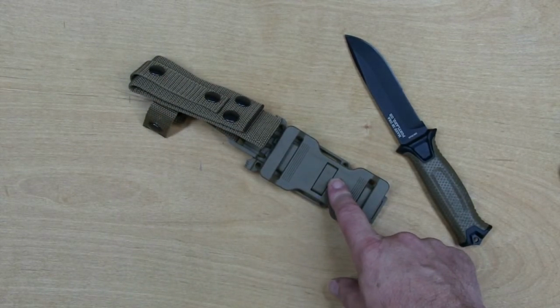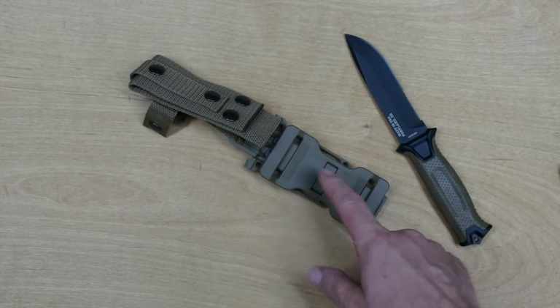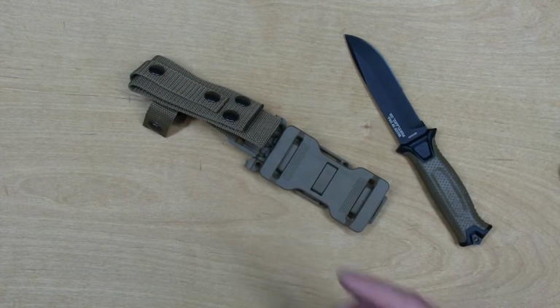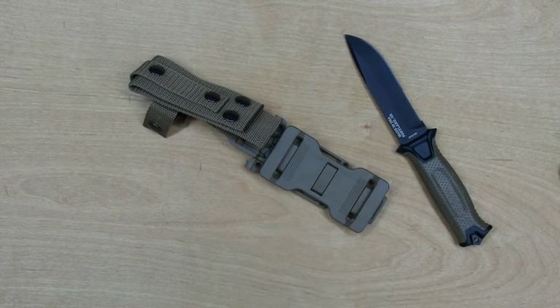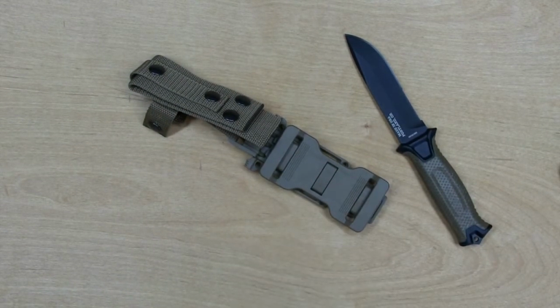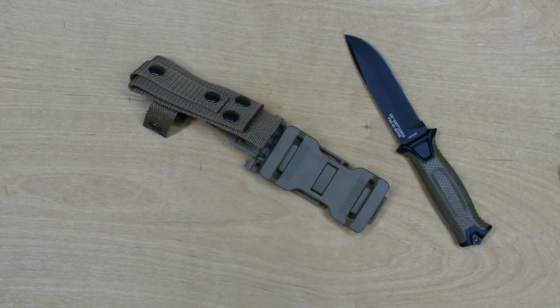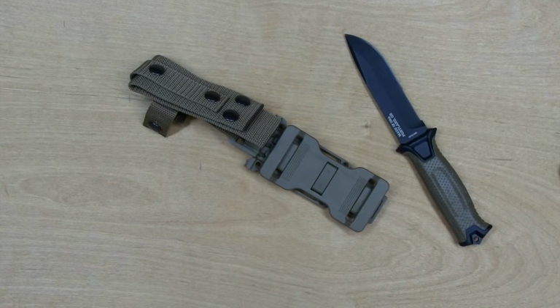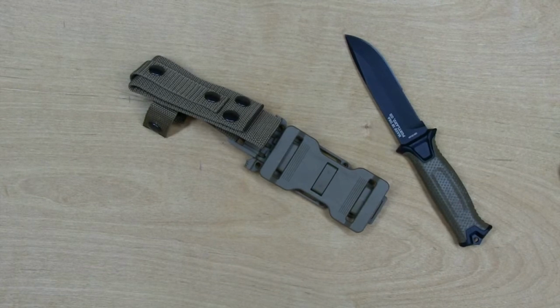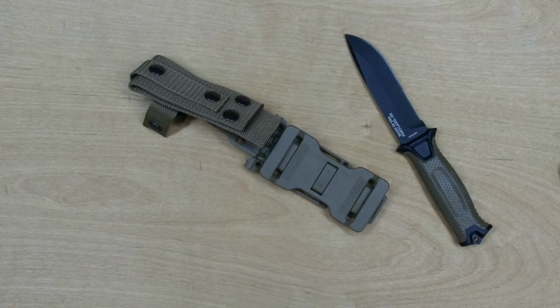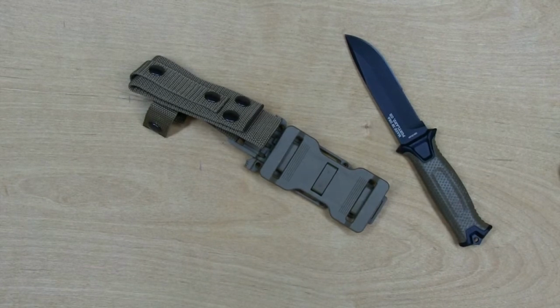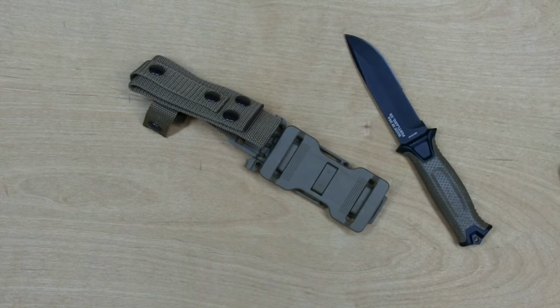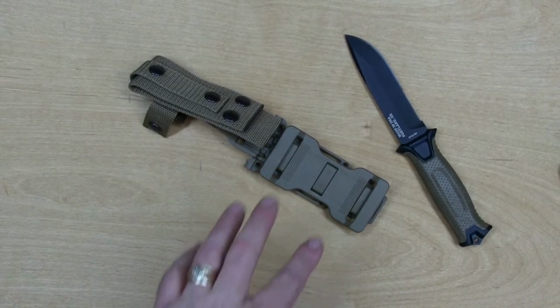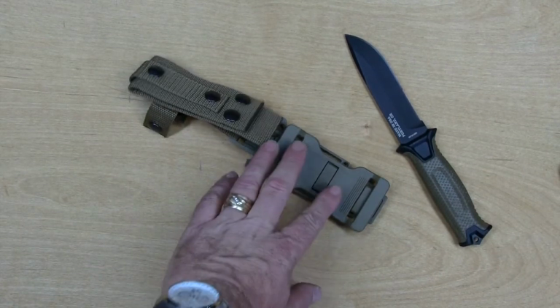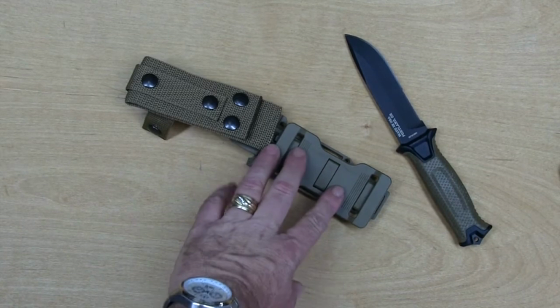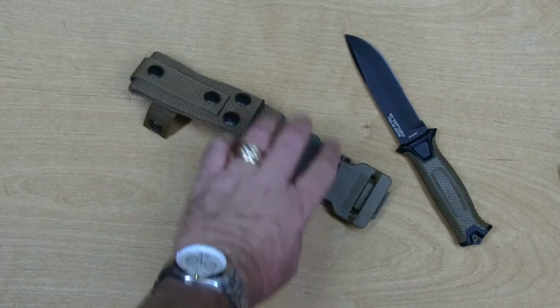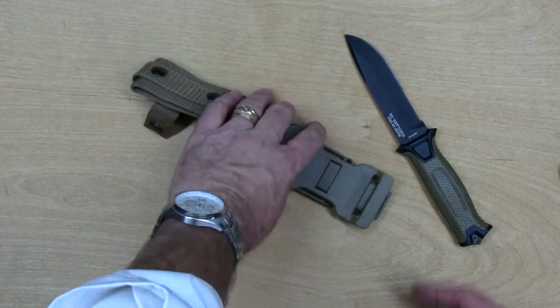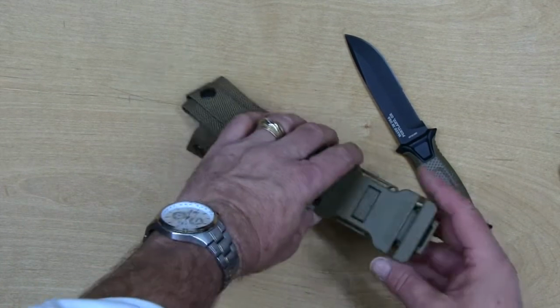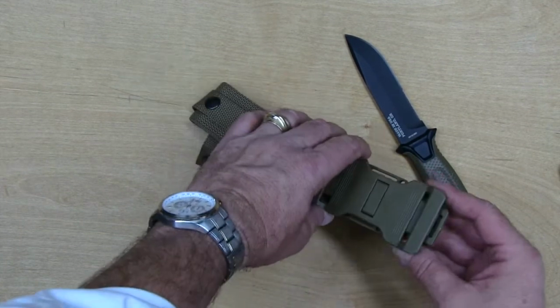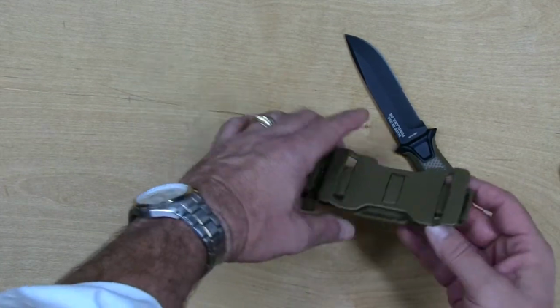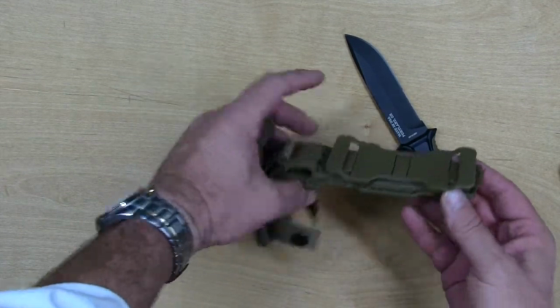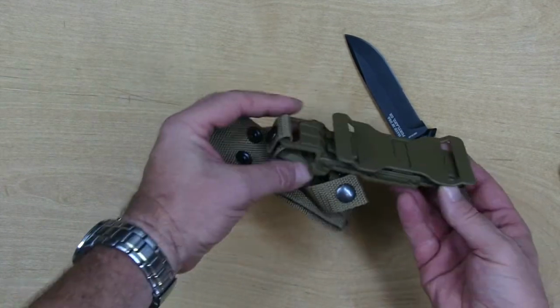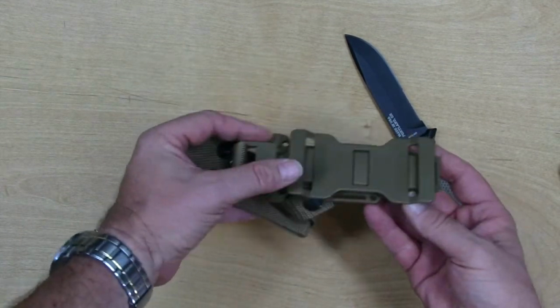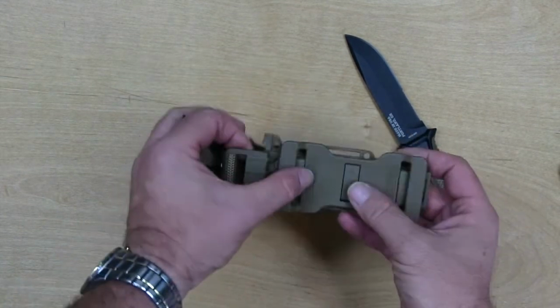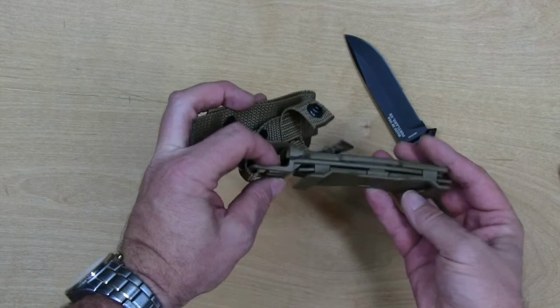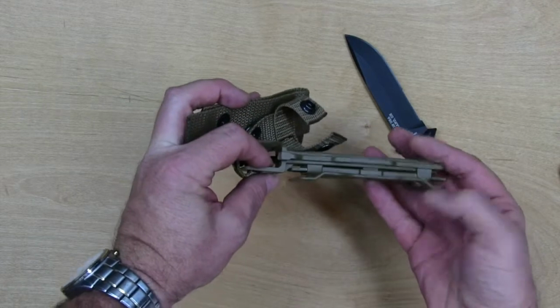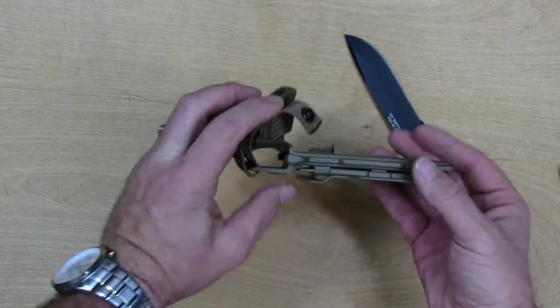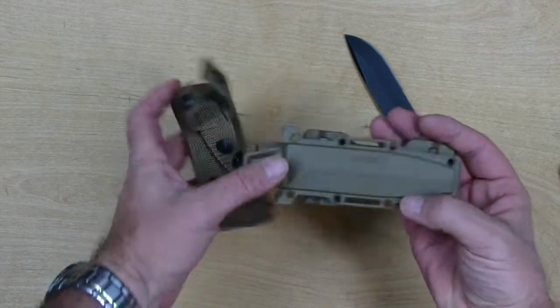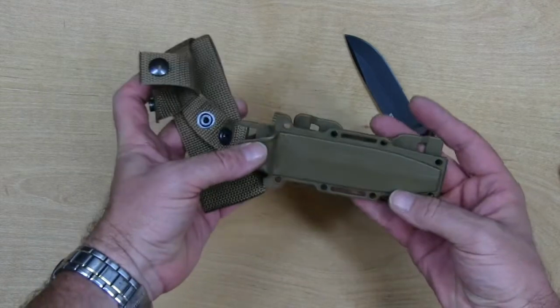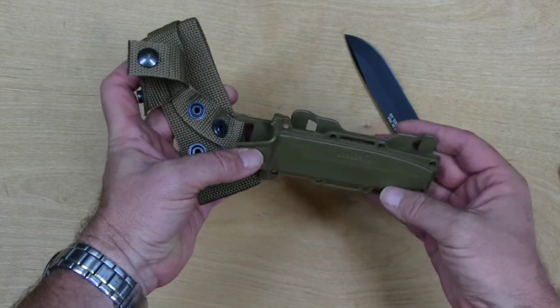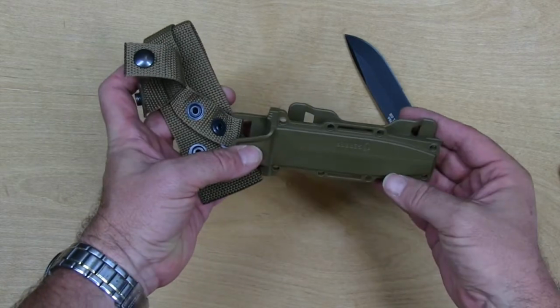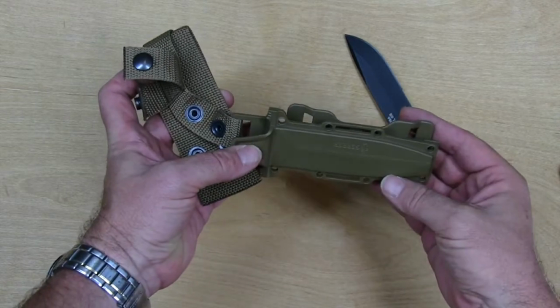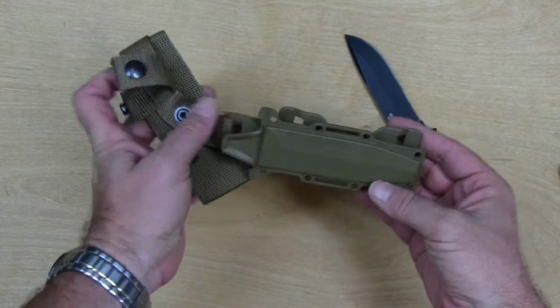The multi-modular mount for the sheath allows it to mount horizontally on your belt with this piece right here, so you can mount it lengthwise on your belt.